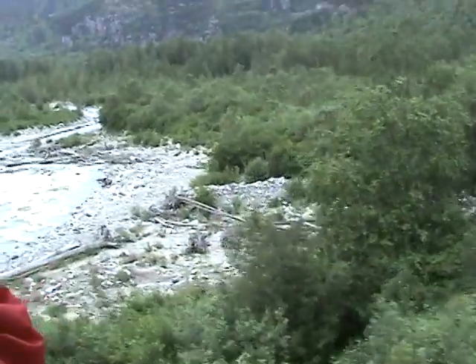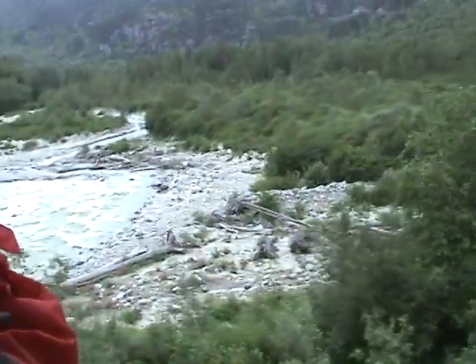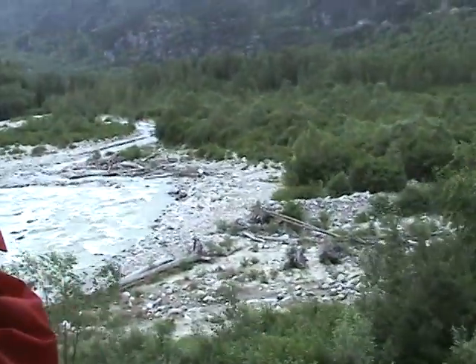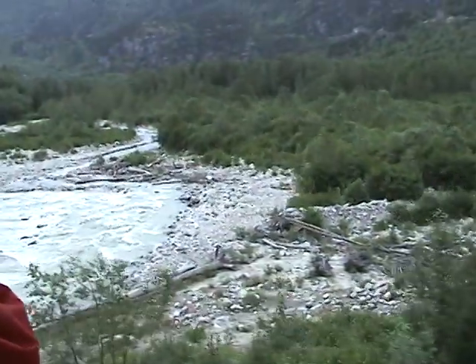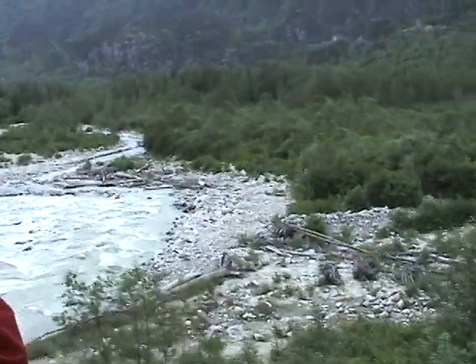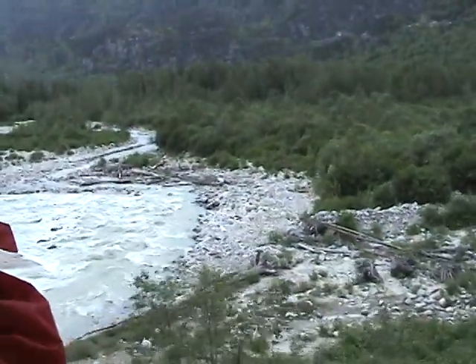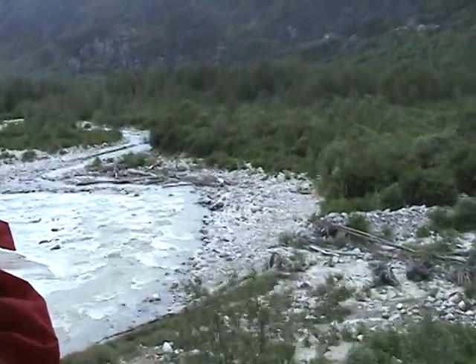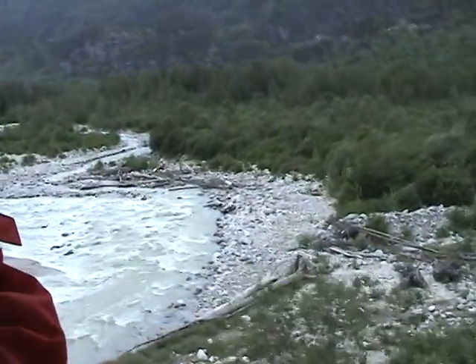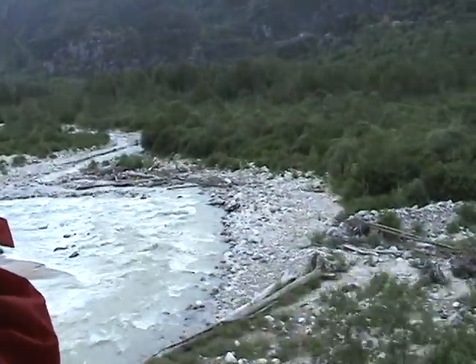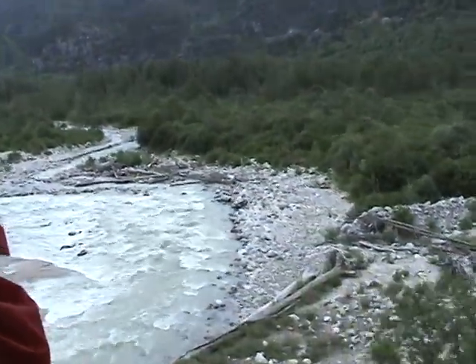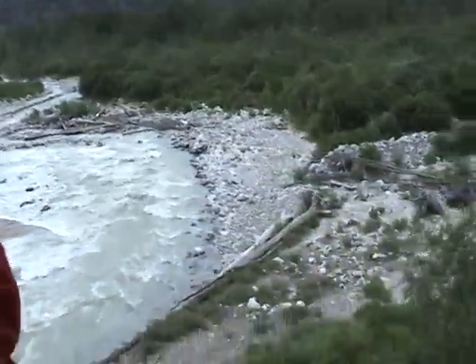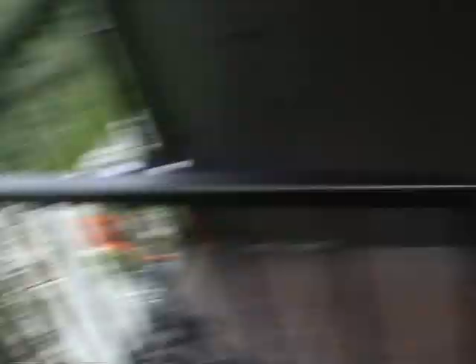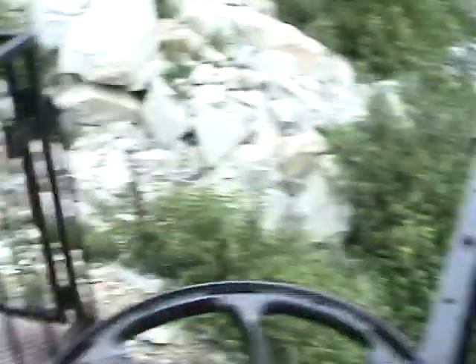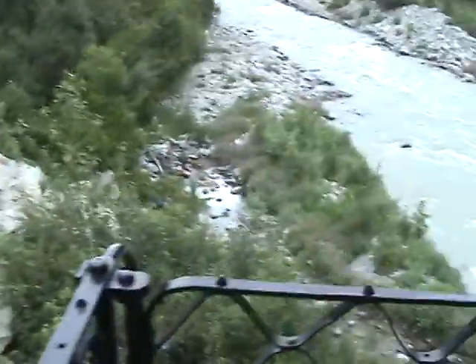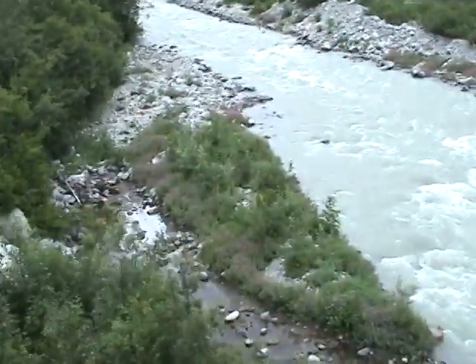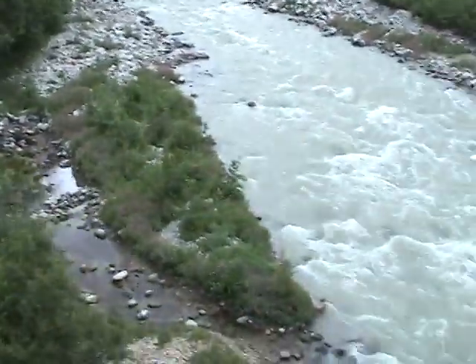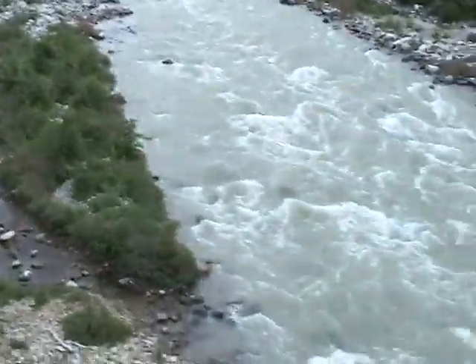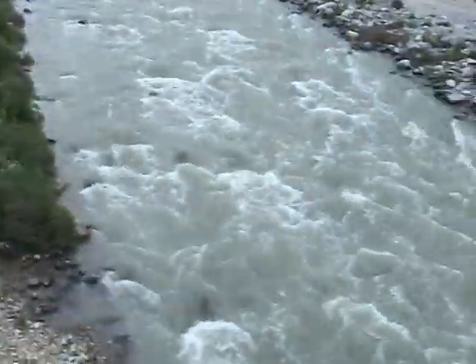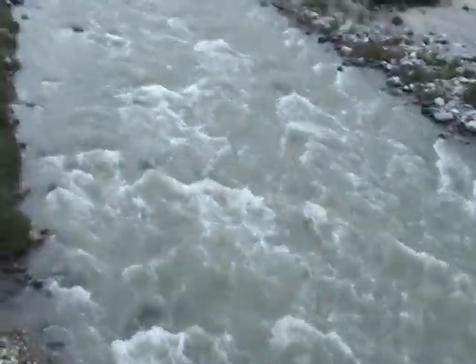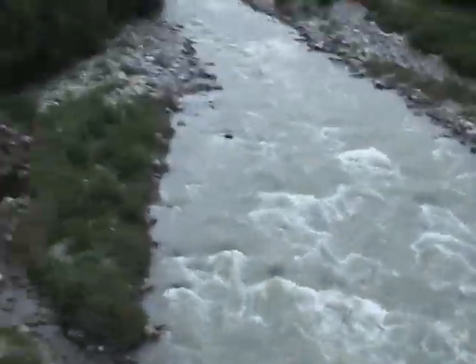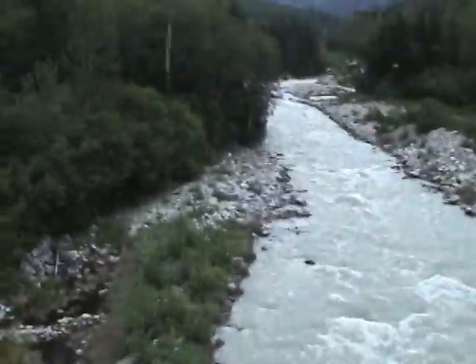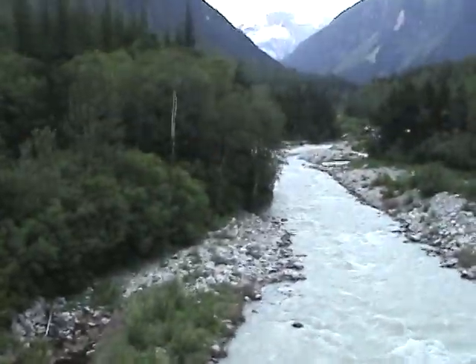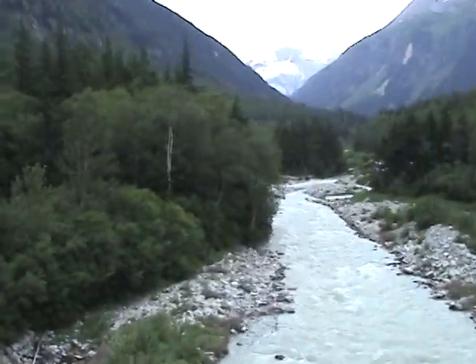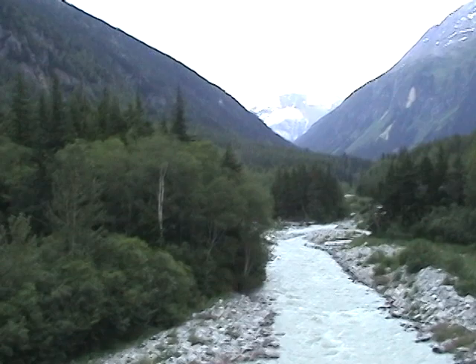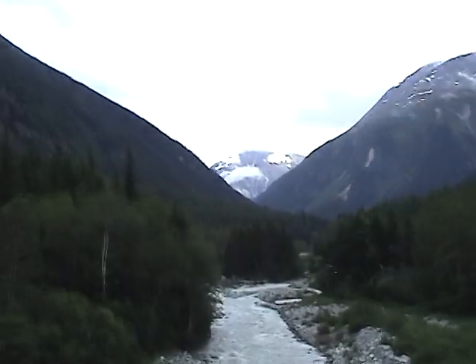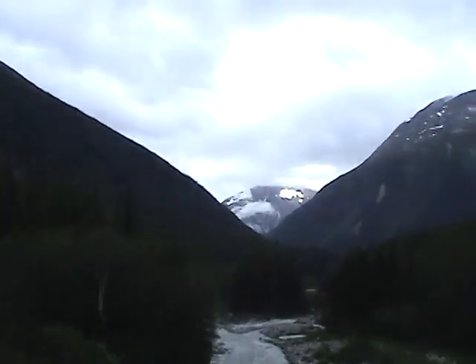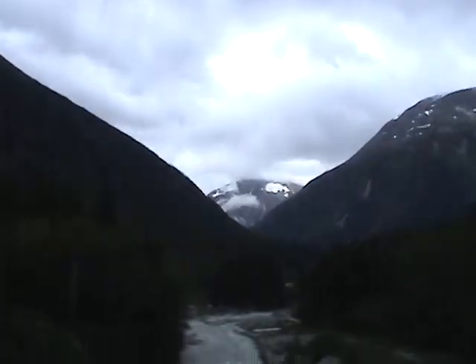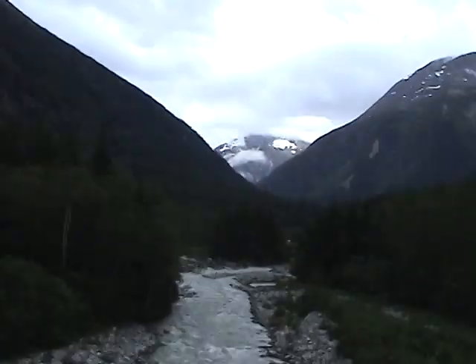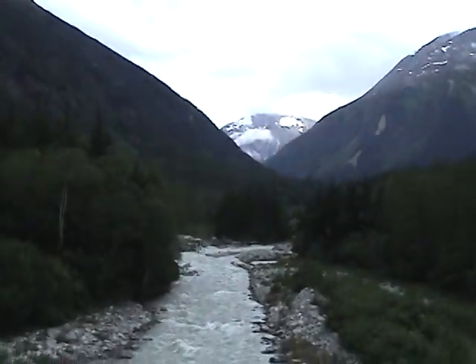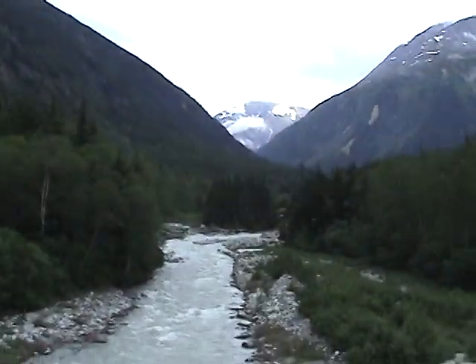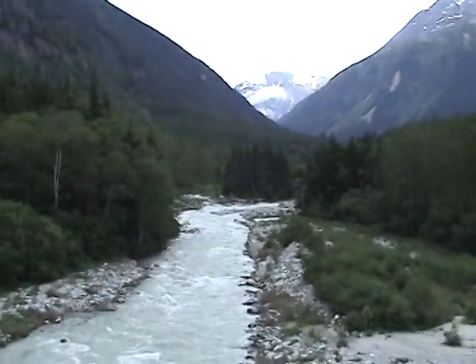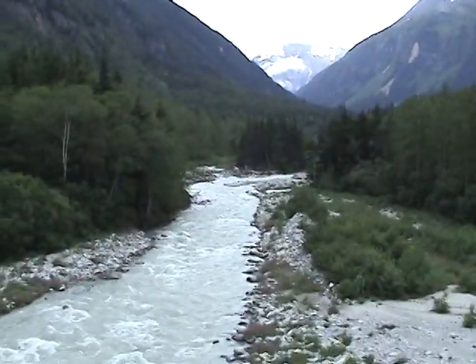We've got a bit of clearing. You can see the water running in the middle, and on this side you can see the water coming down. It's quite easy to see.